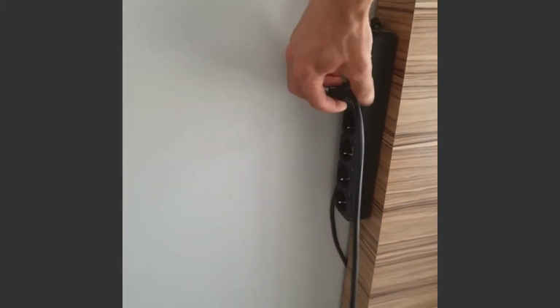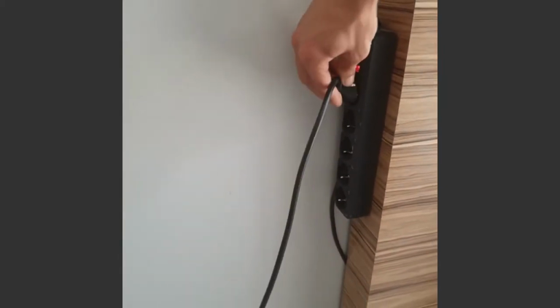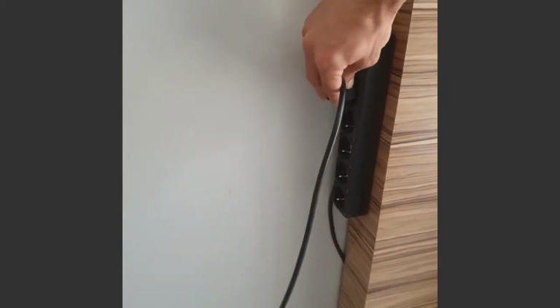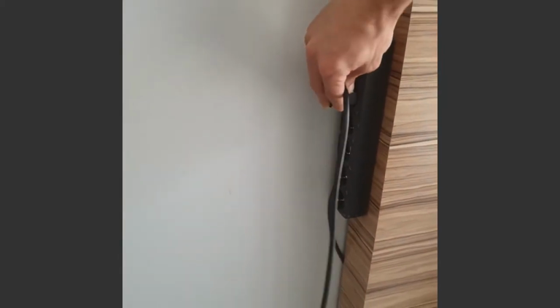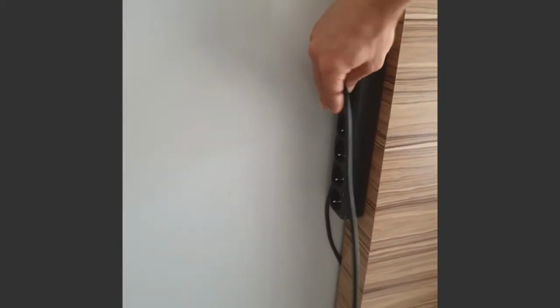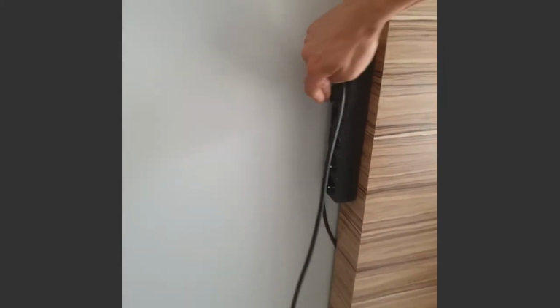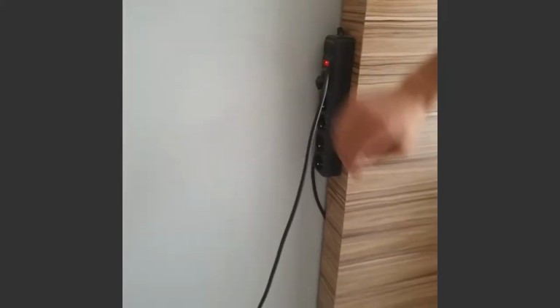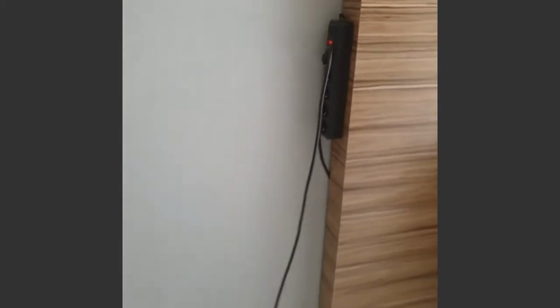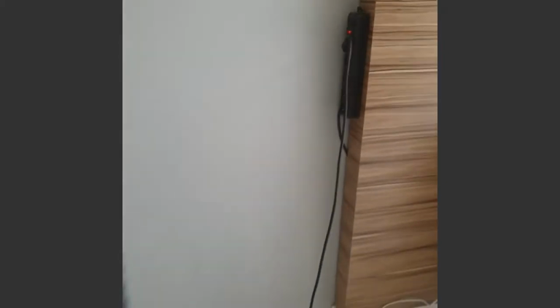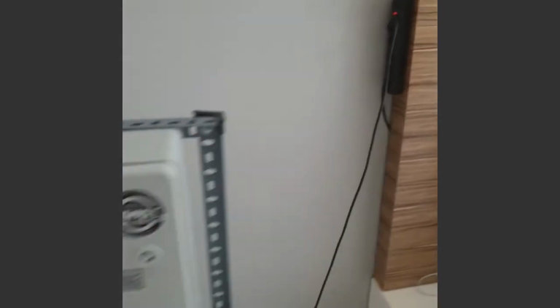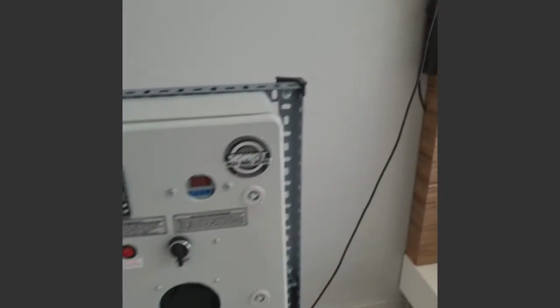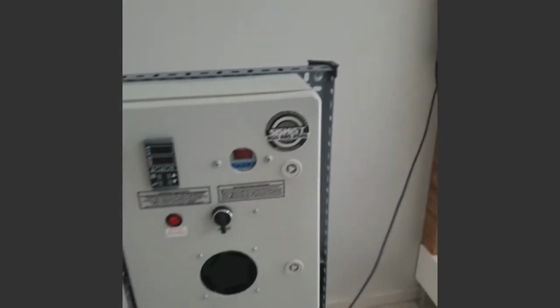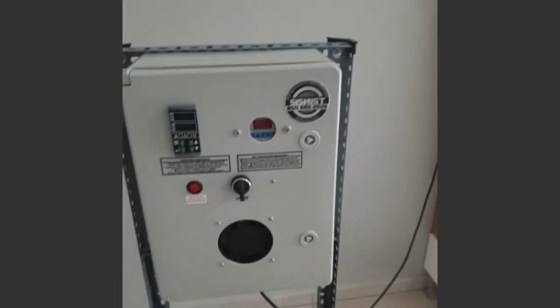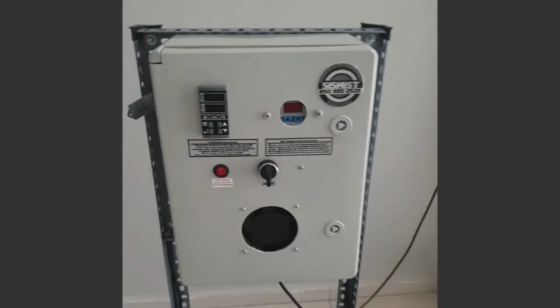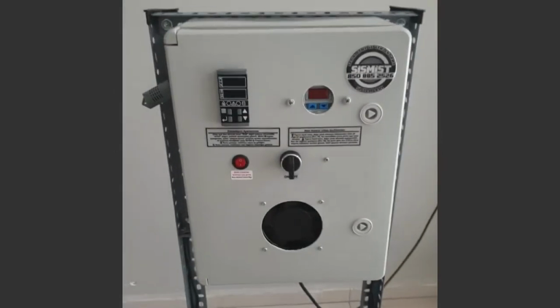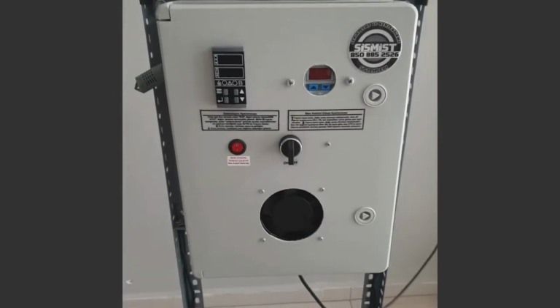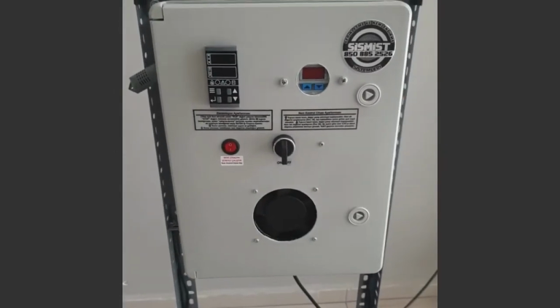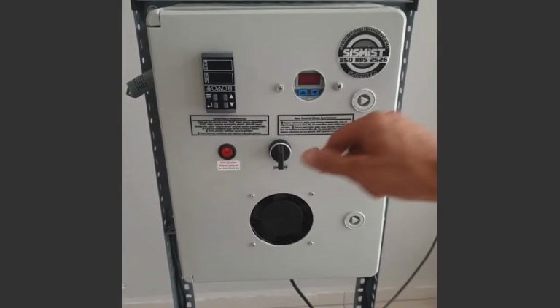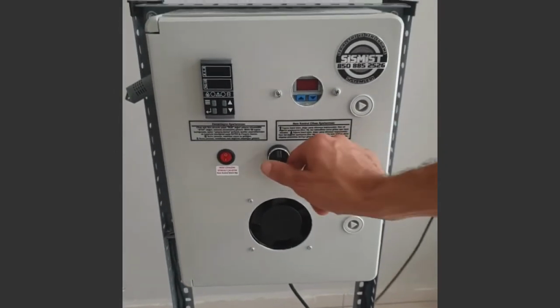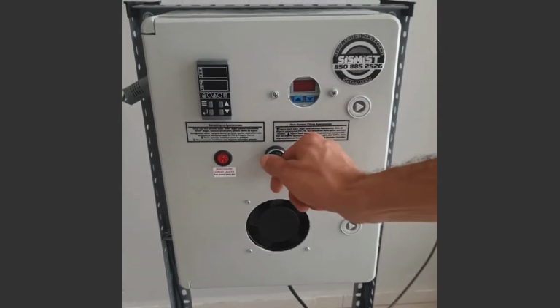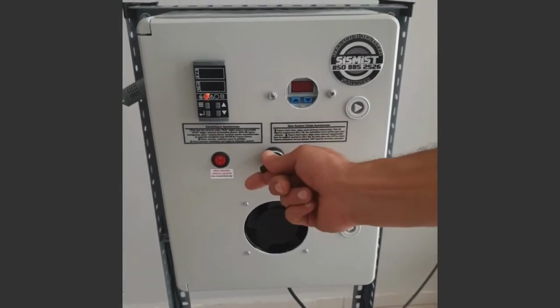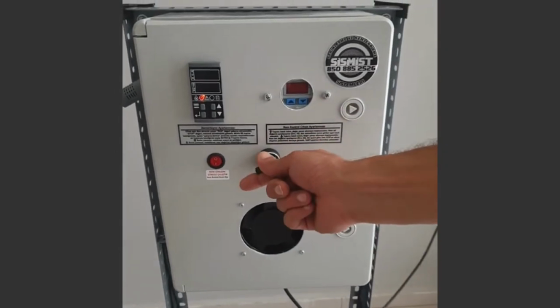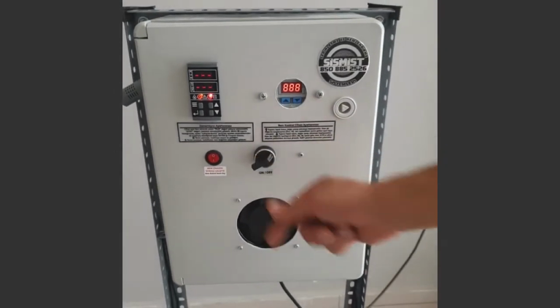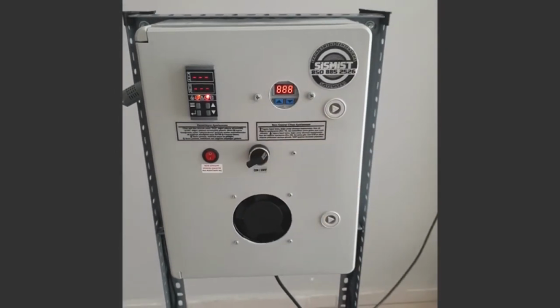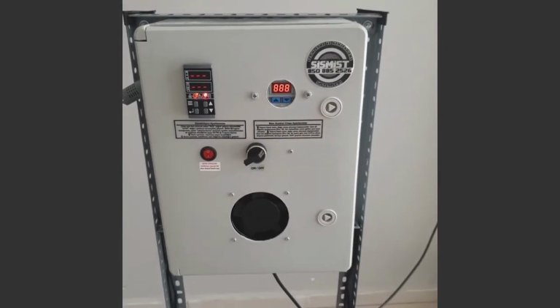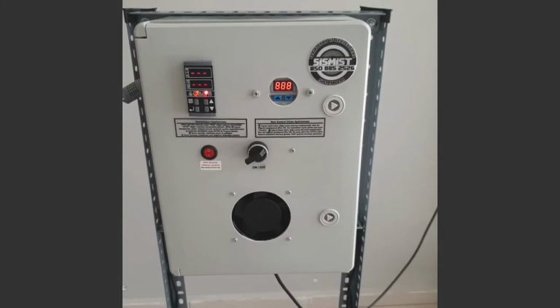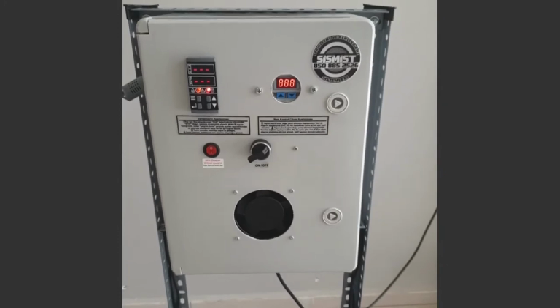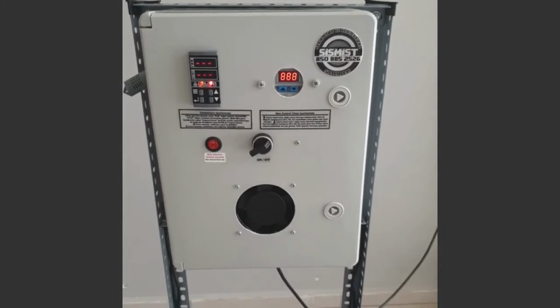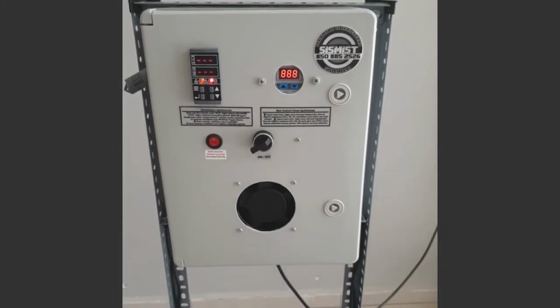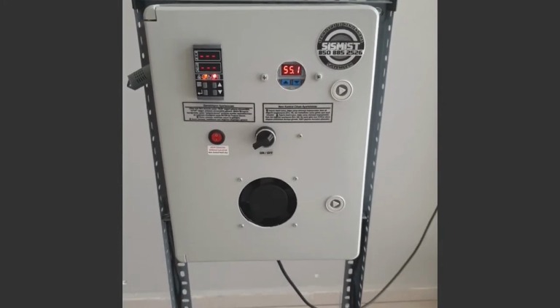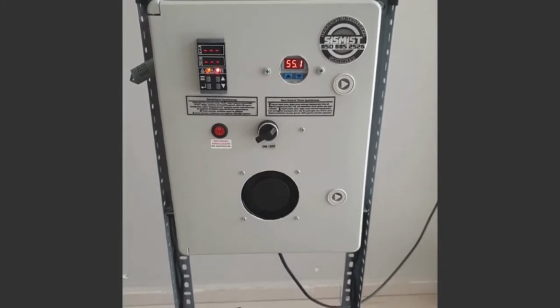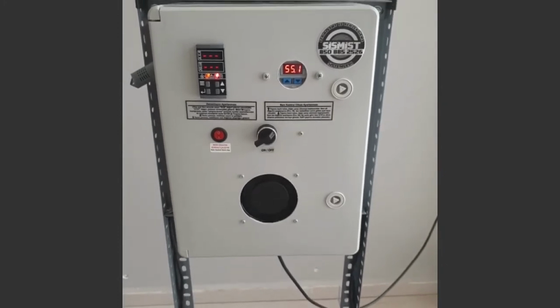Plug it in to start the machine. The machine works with 220-volt electricity. When you turn the button, the machine is energized.